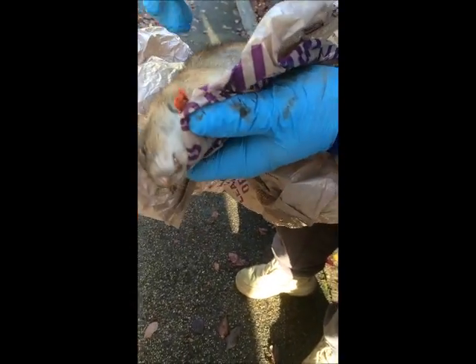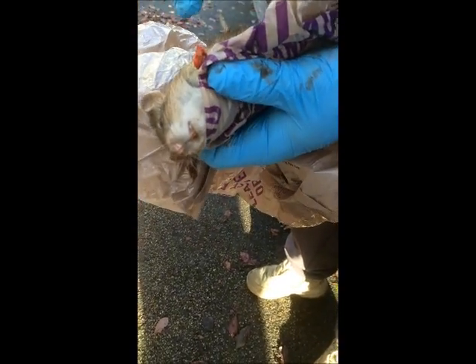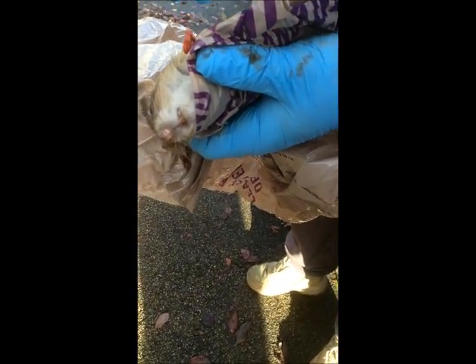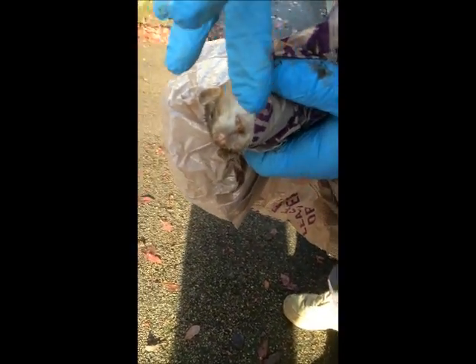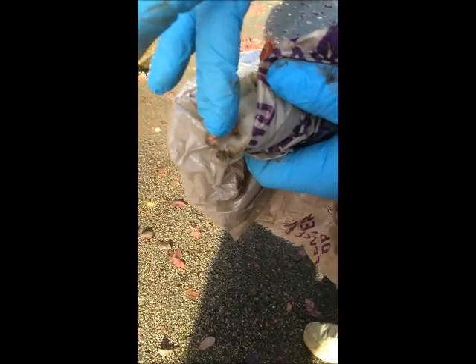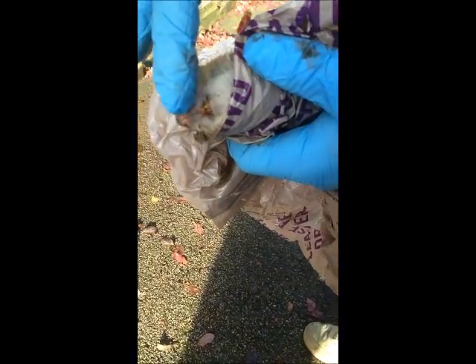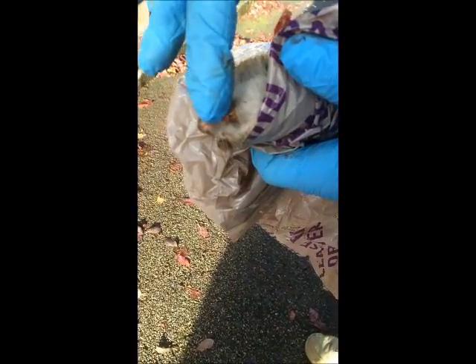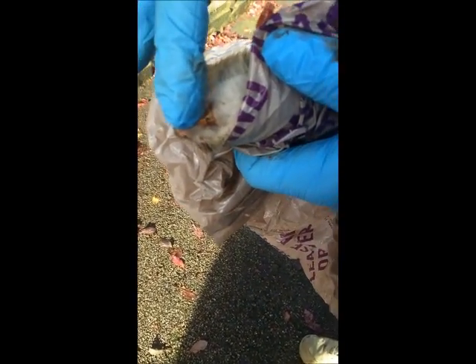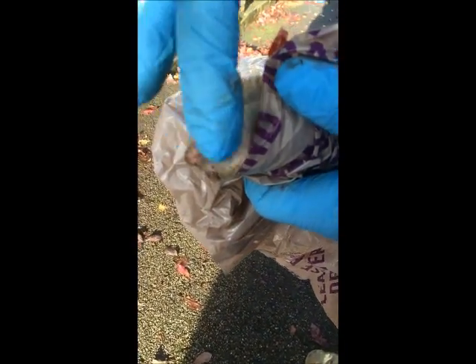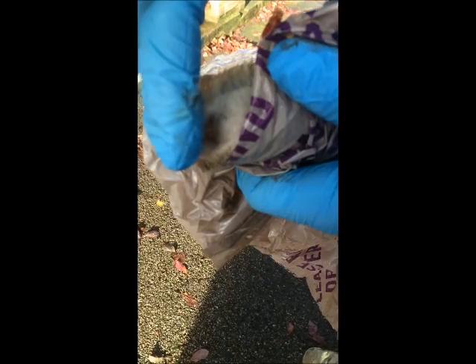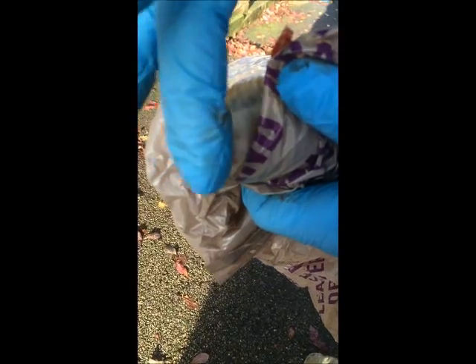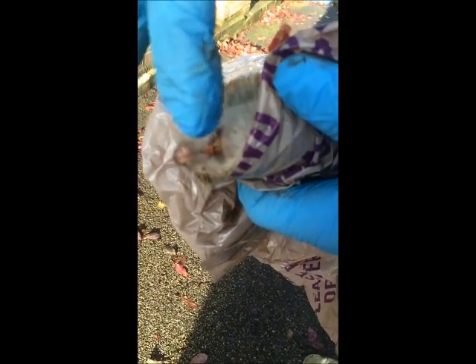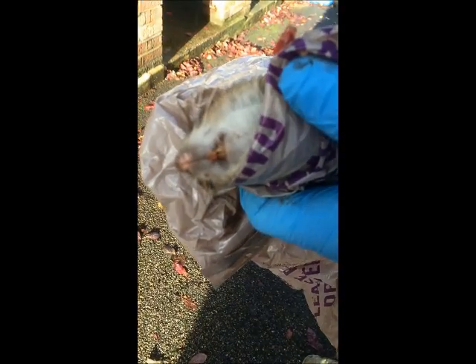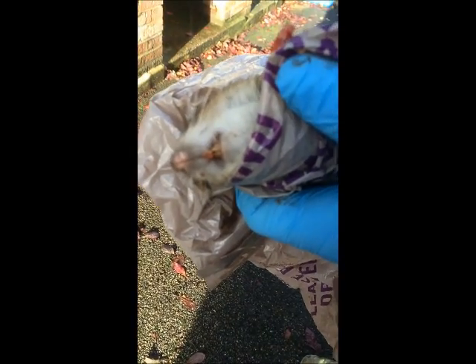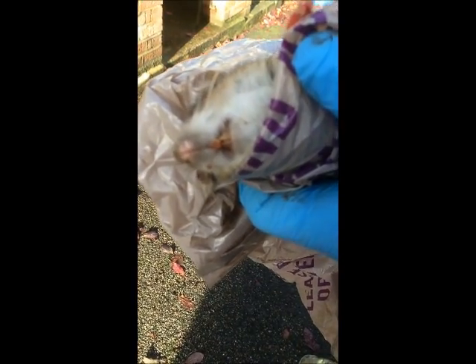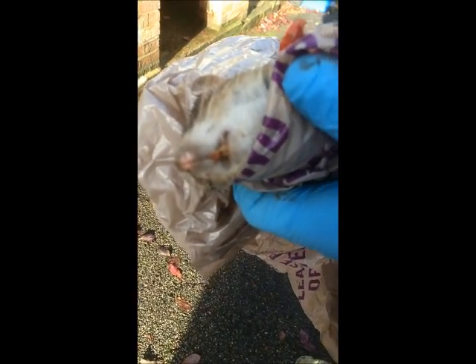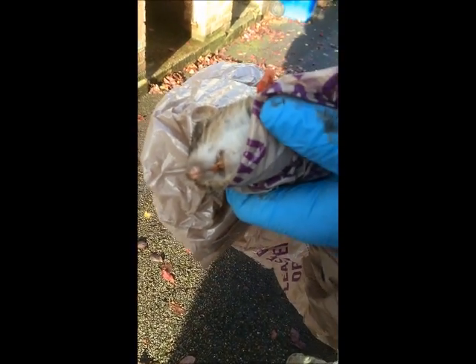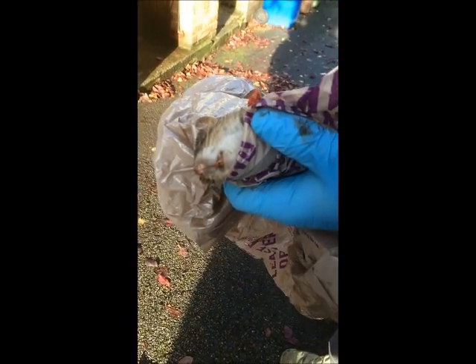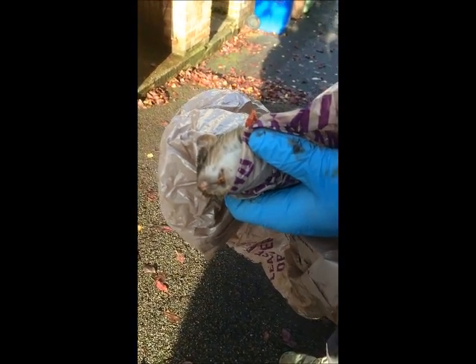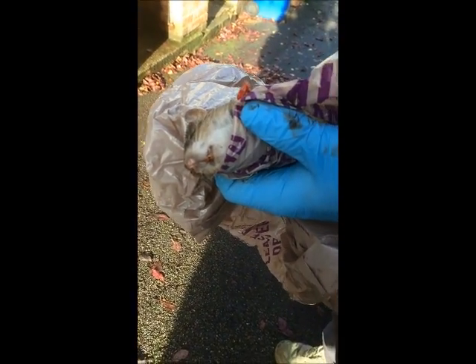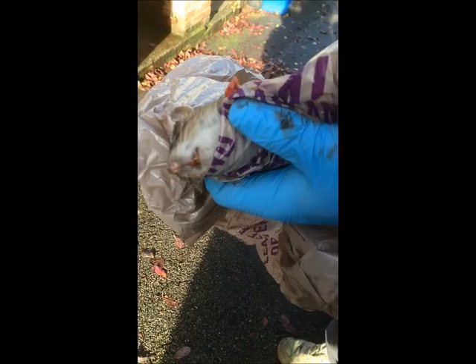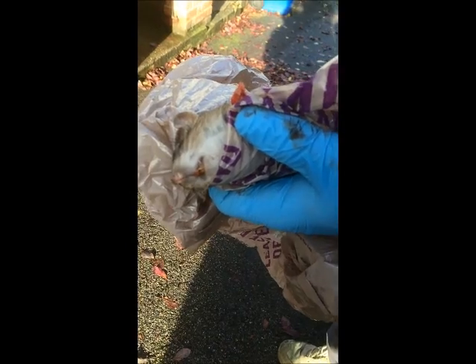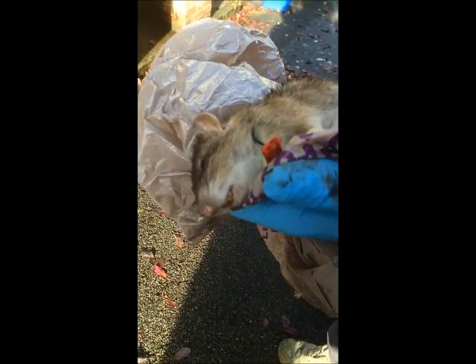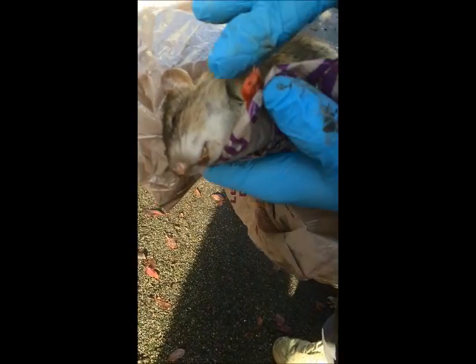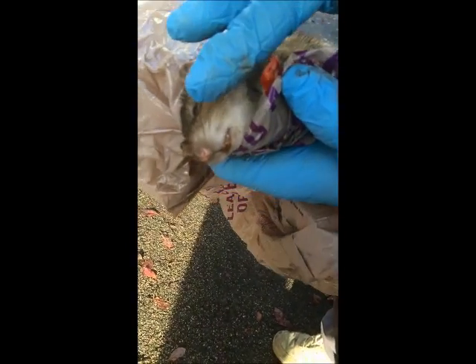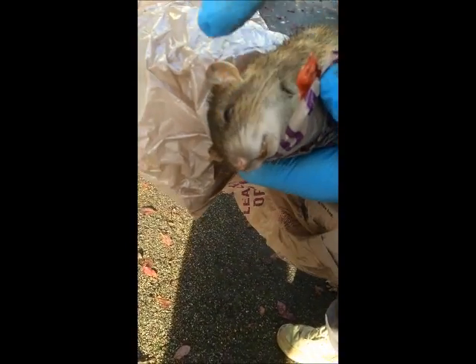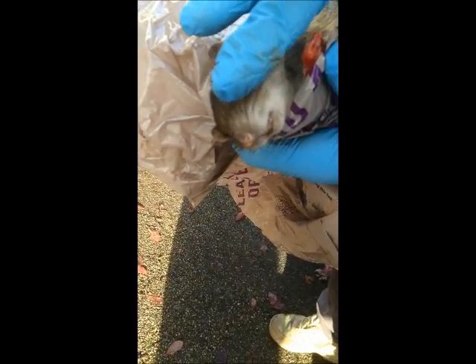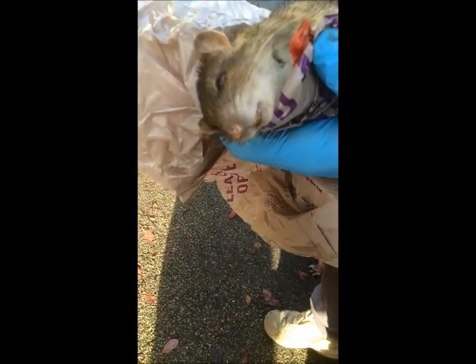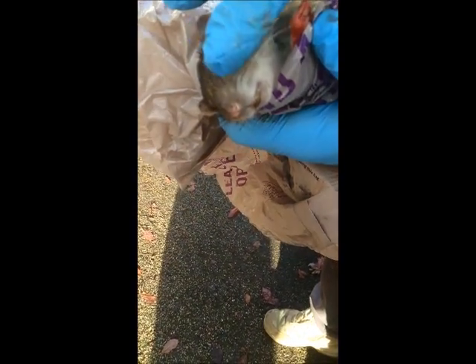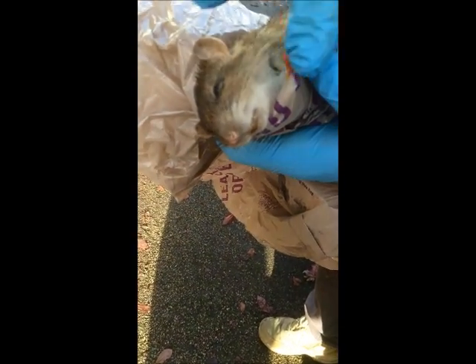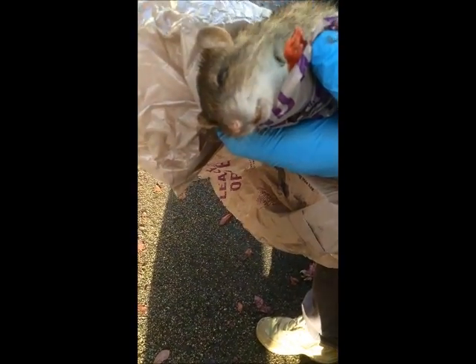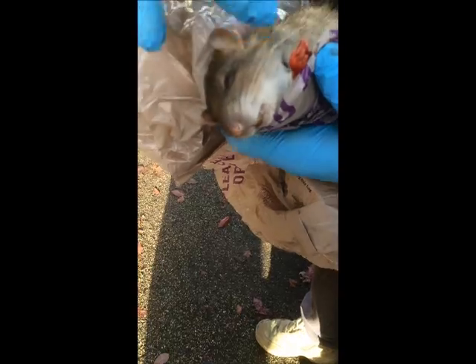Let's look at the teeth — the teeth differentiates as well. Very strong teeth. With rats, they actually gnaw down like this — might say nibble, nibble, nibble.